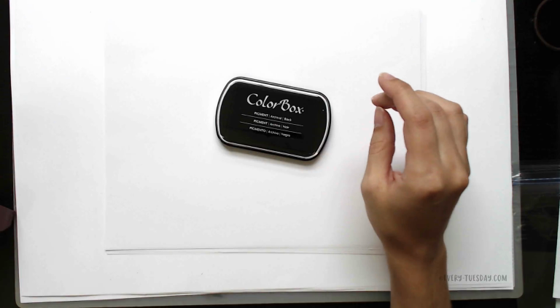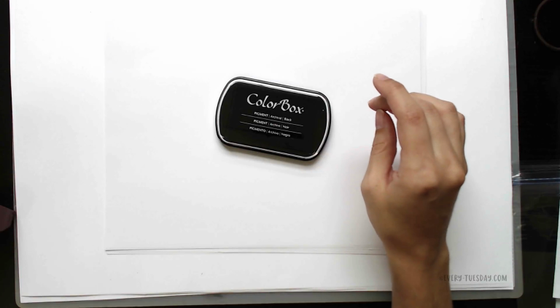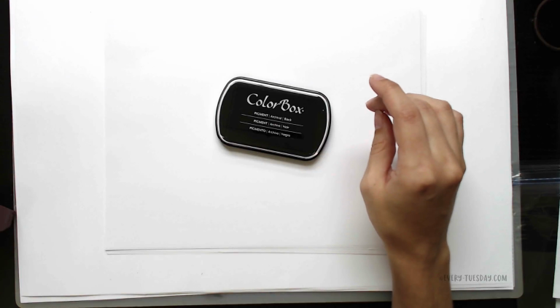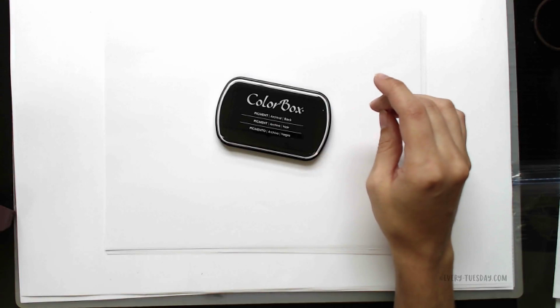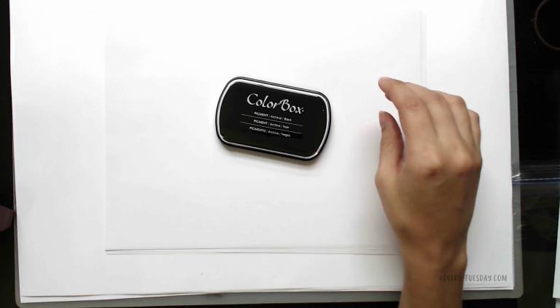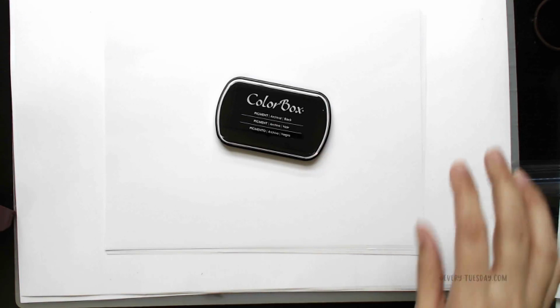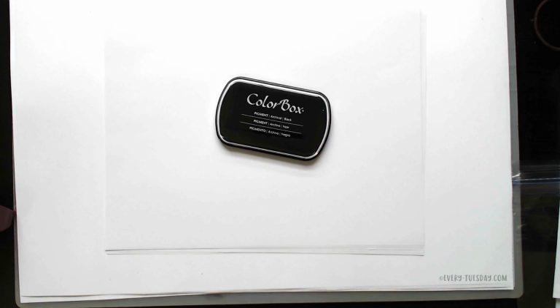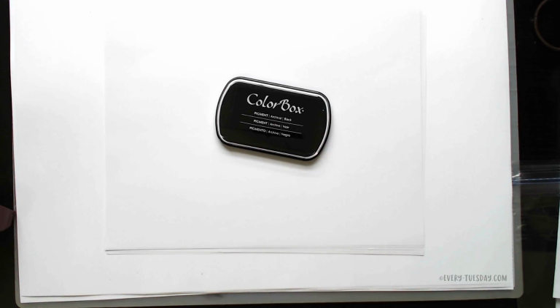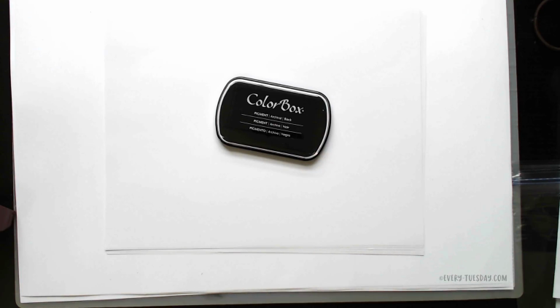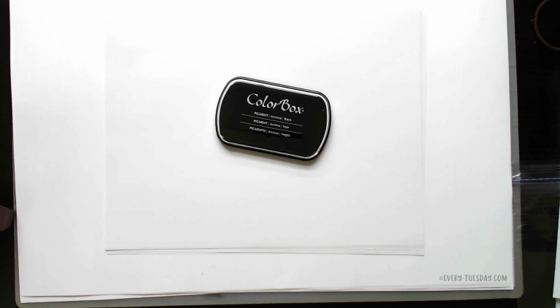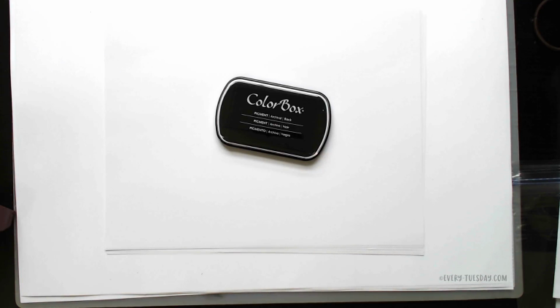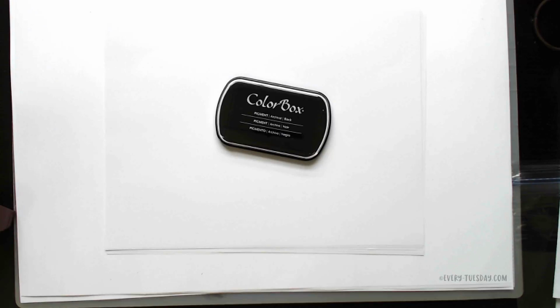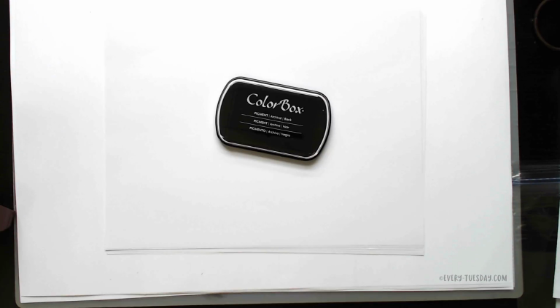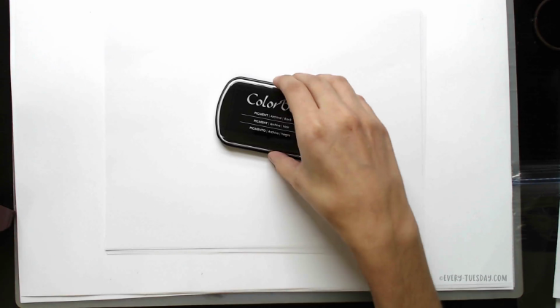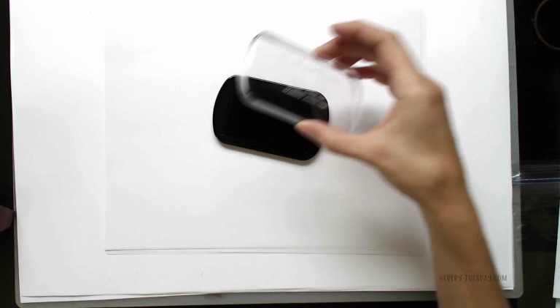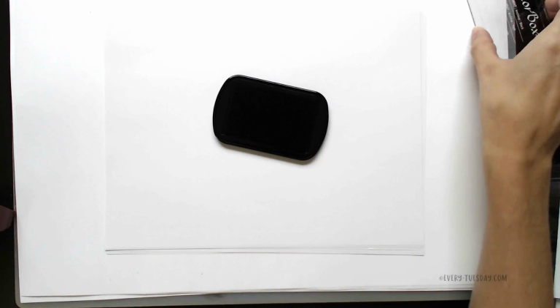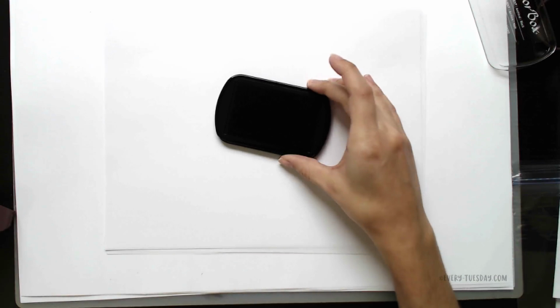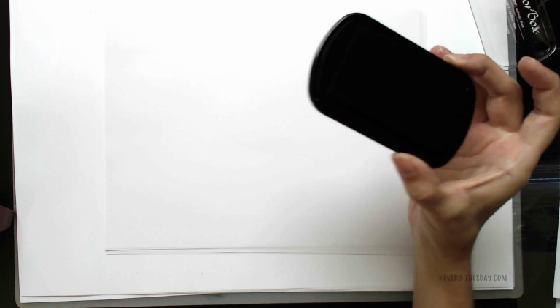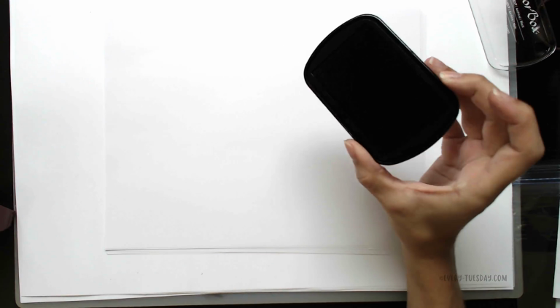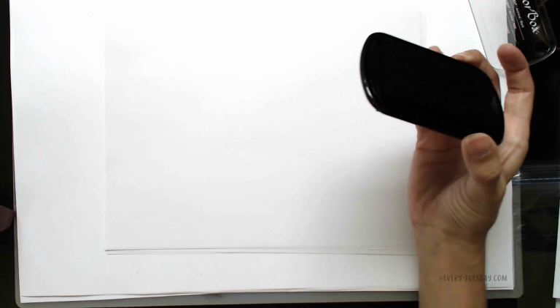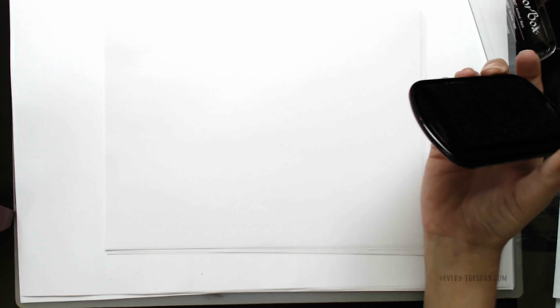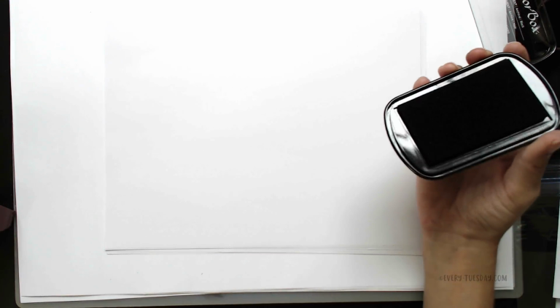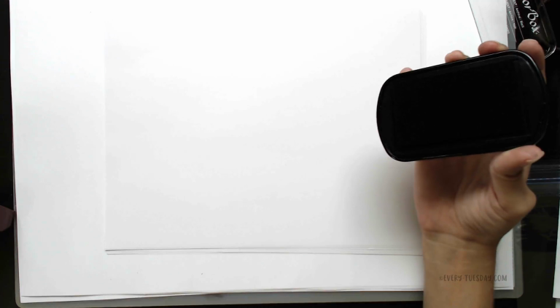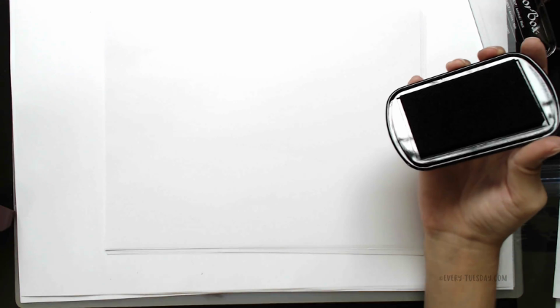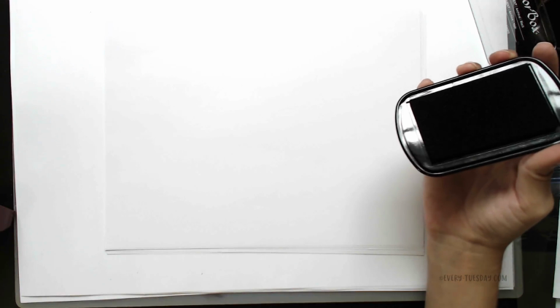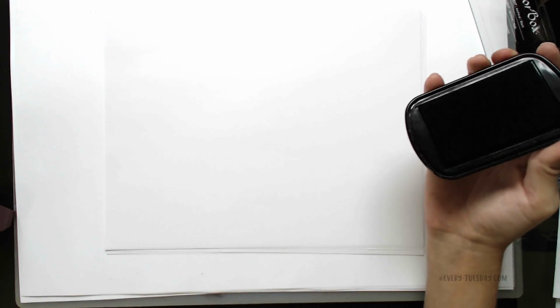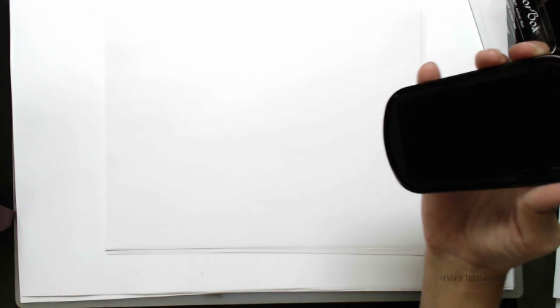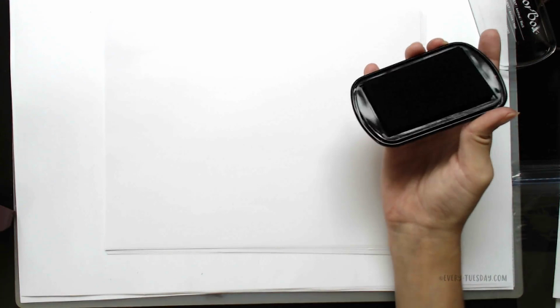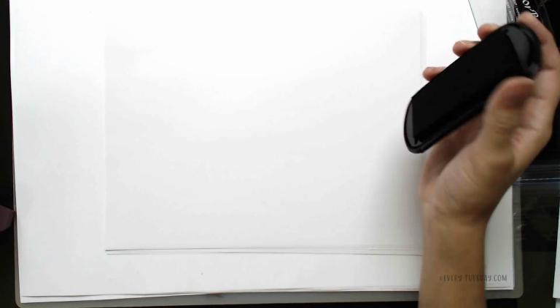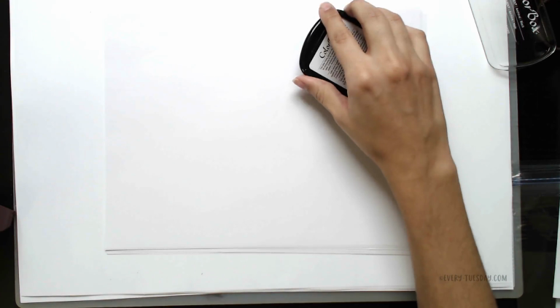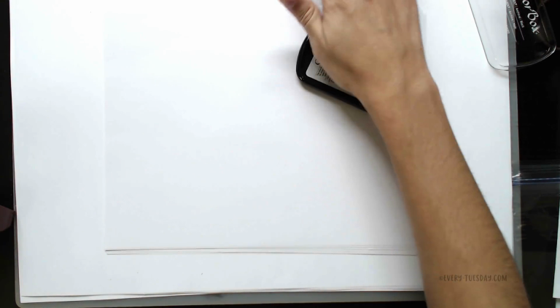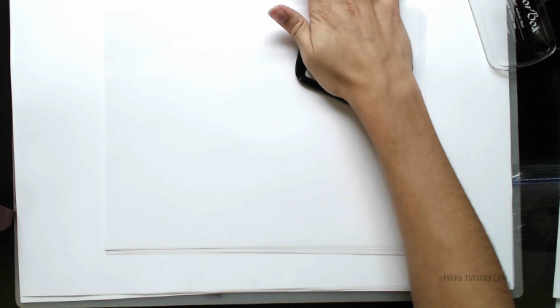If you click the link in the video description I also have all the supplies seen in this video listed for you as well. So I'm just going to take this ink pad — this is a really simple one but we're going to take things a little bit further. The first thing you can do with an ink pad is just press it into paper.